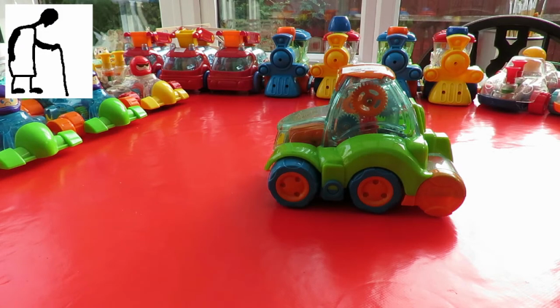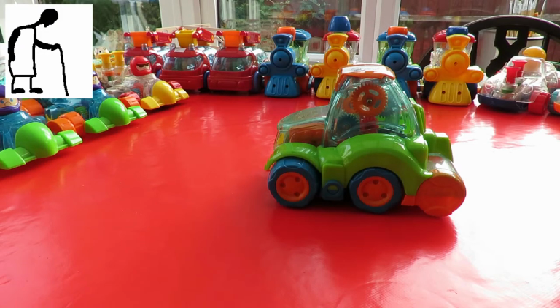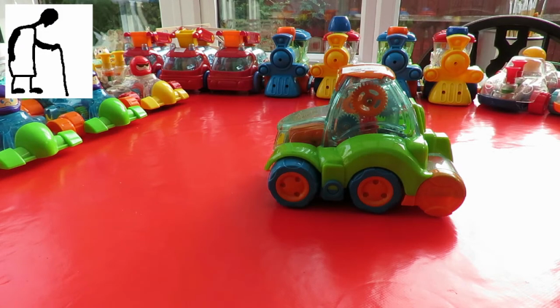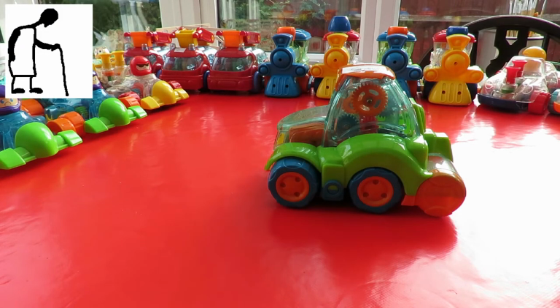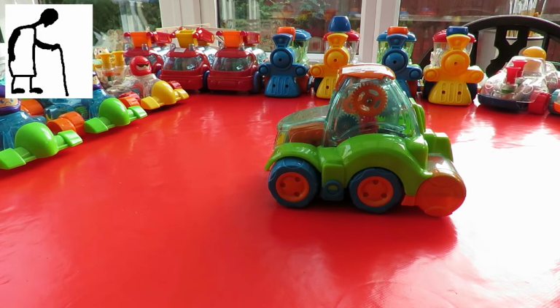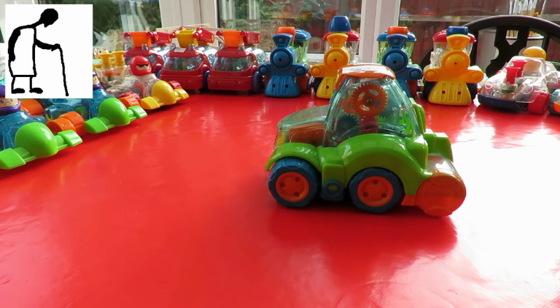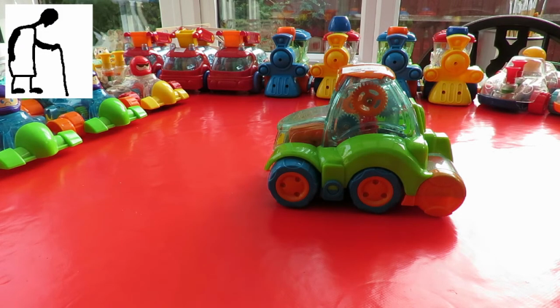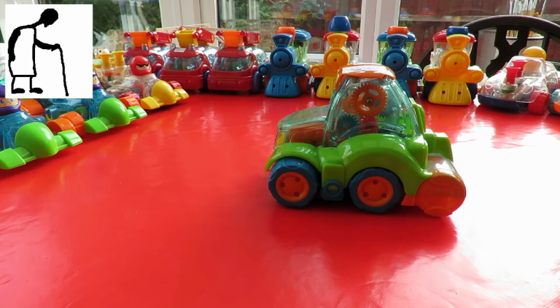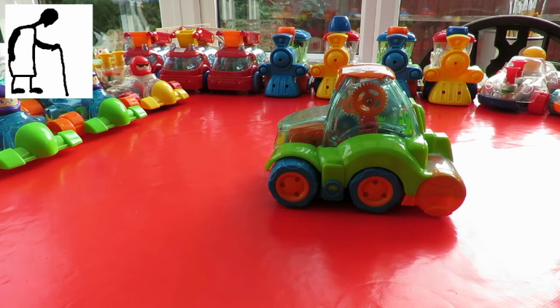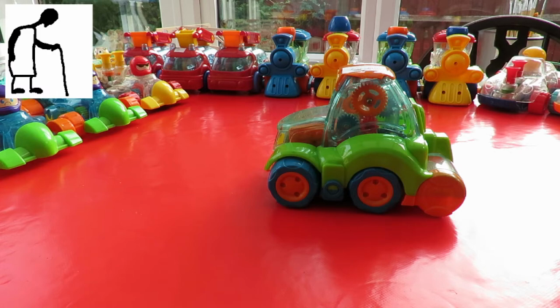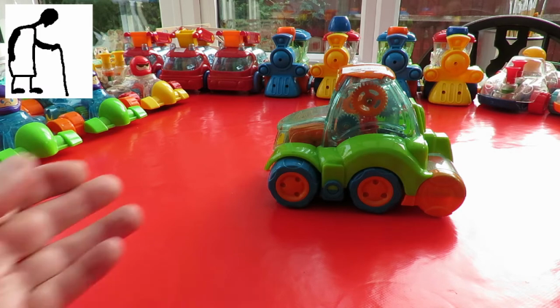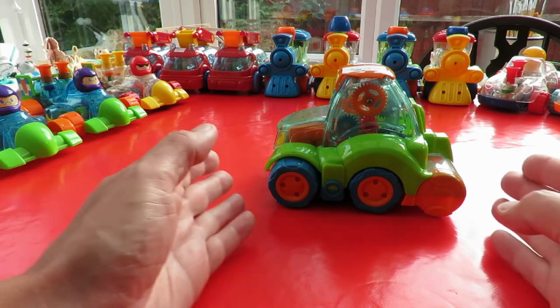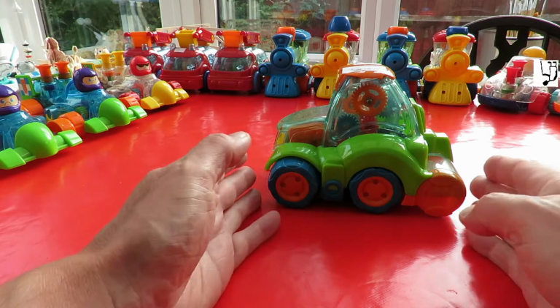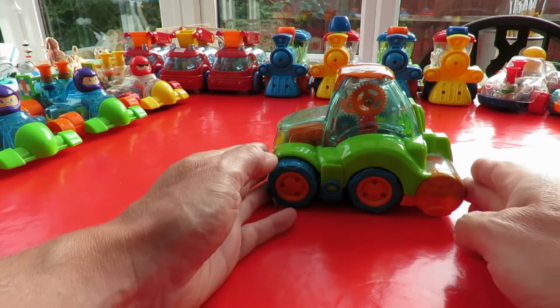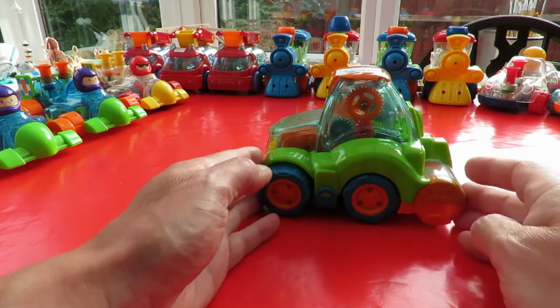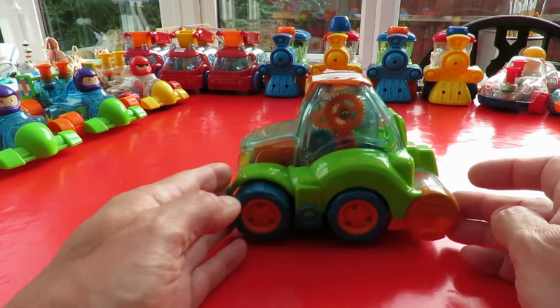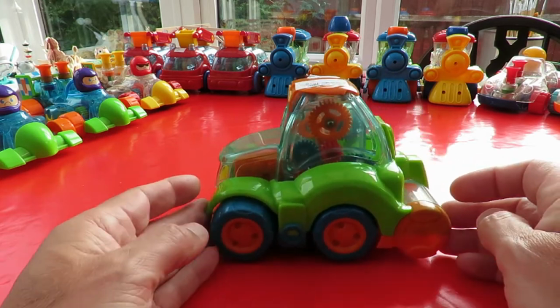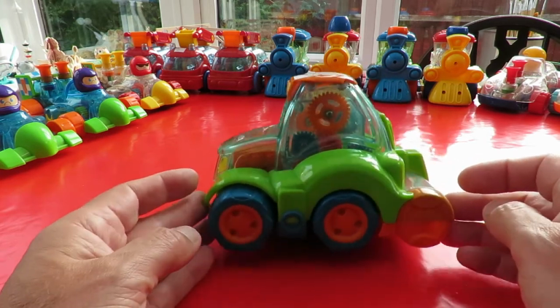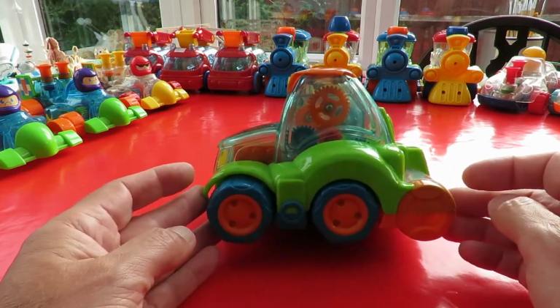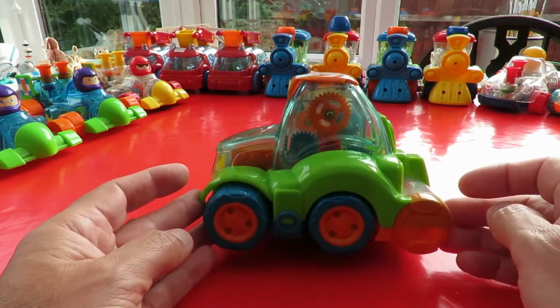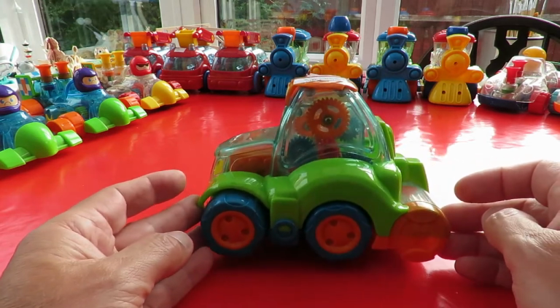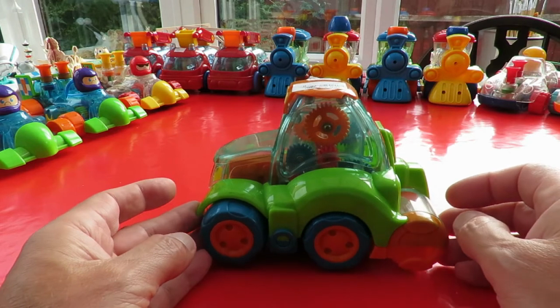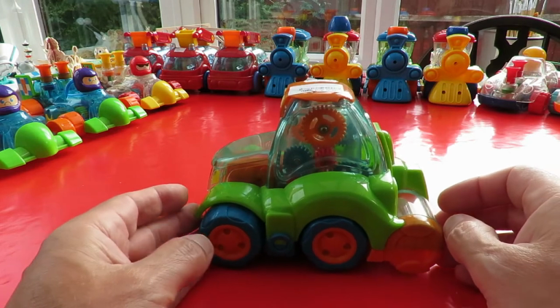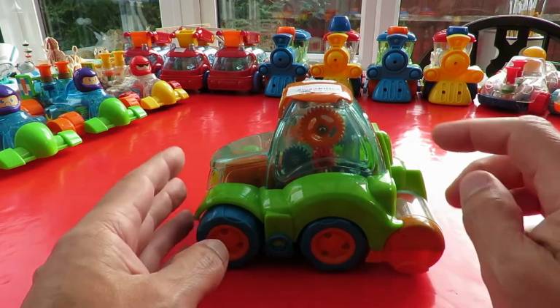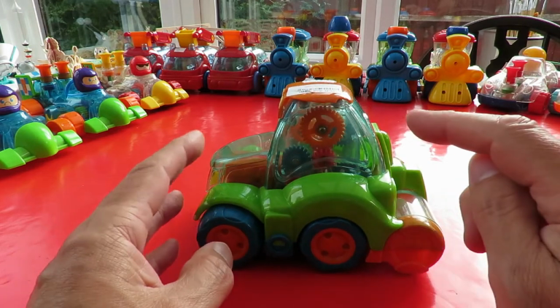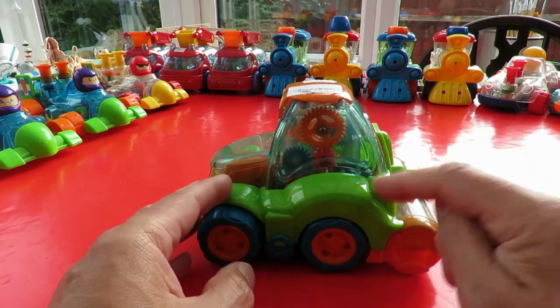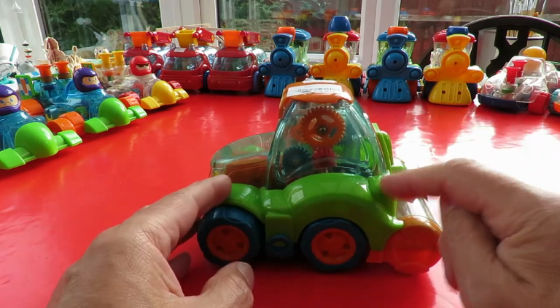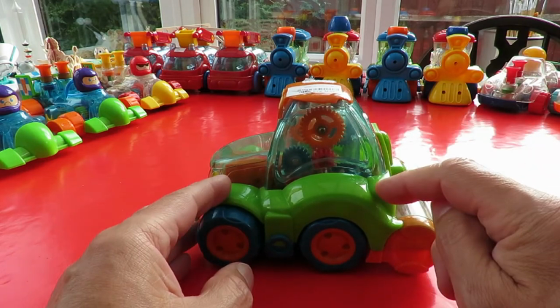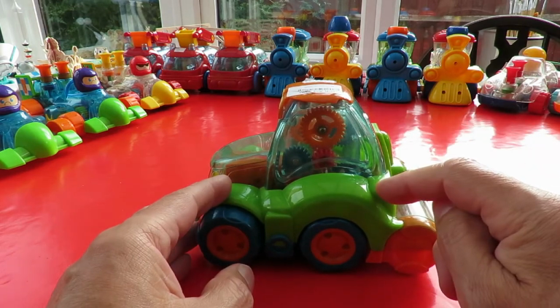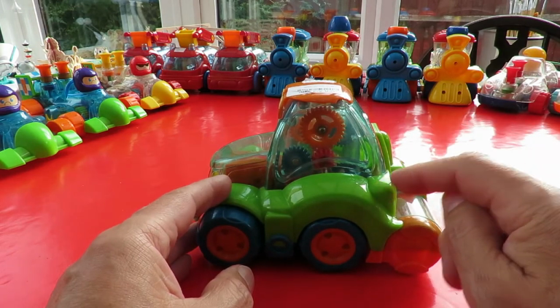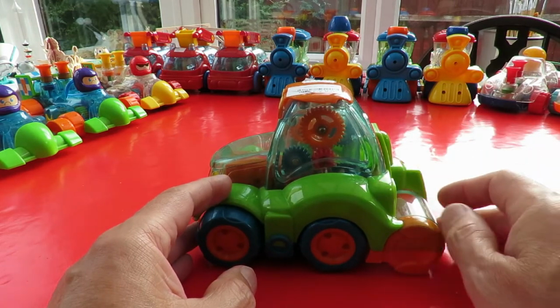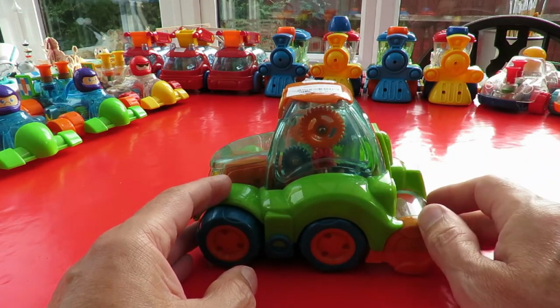Hi guys, Charity Shop Gold or Garbage. Bought myself another one of my favourite clockwork toys. This one's in awful condition.